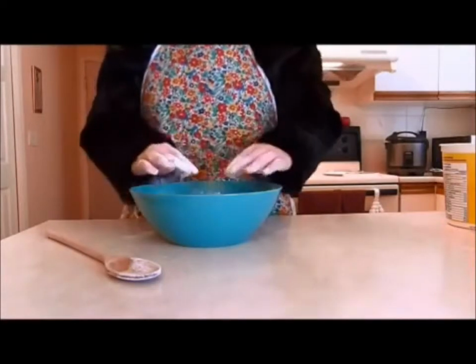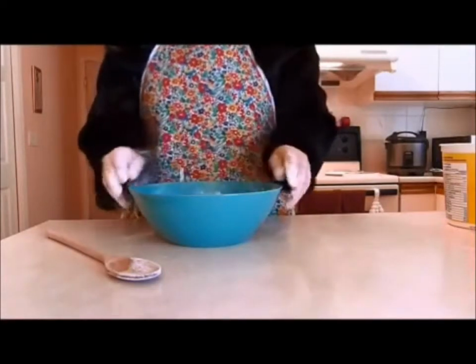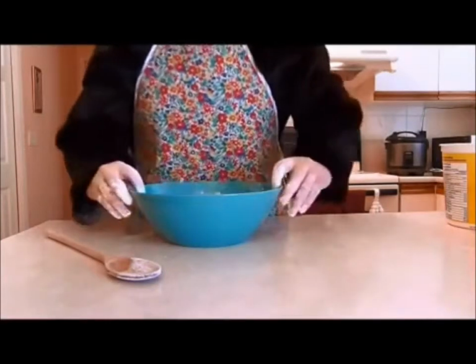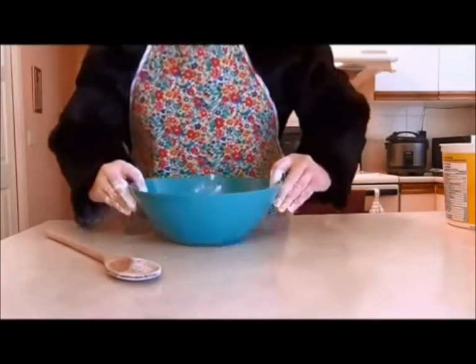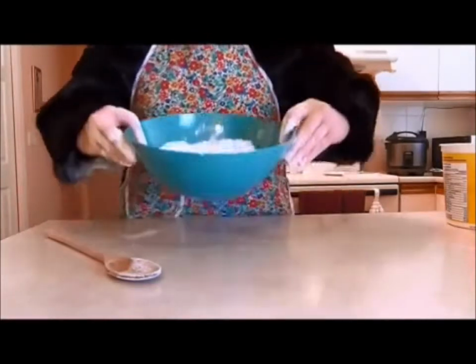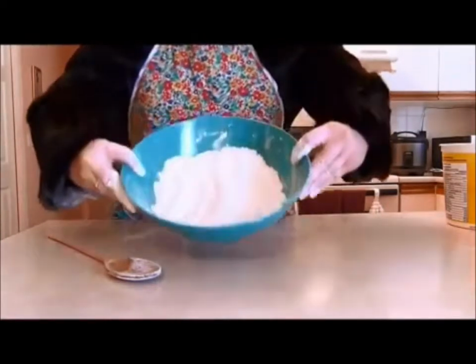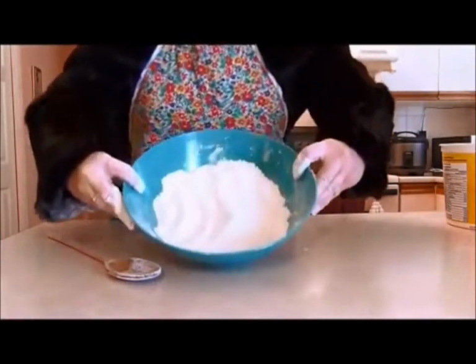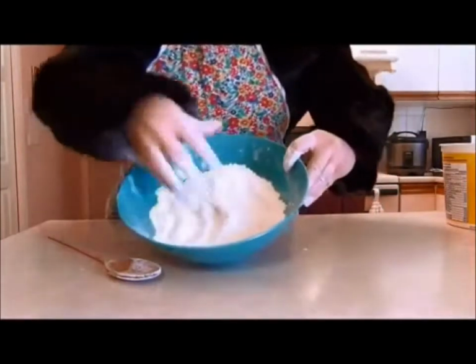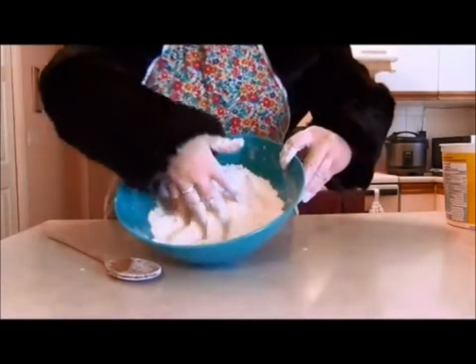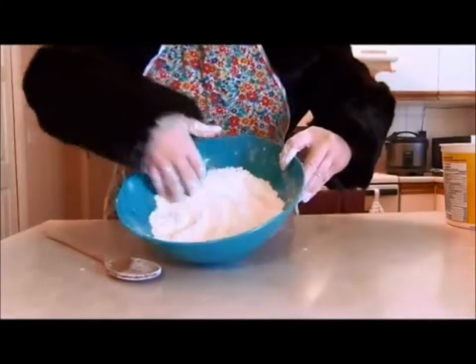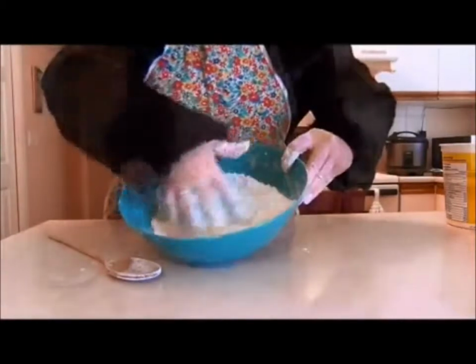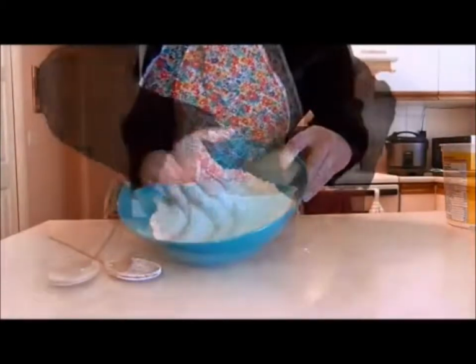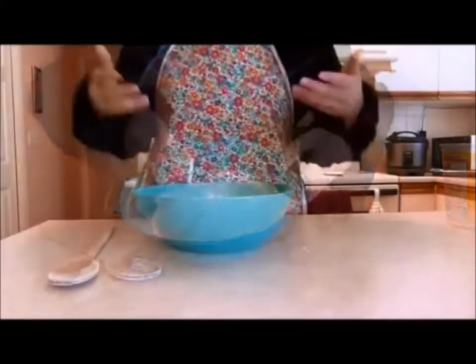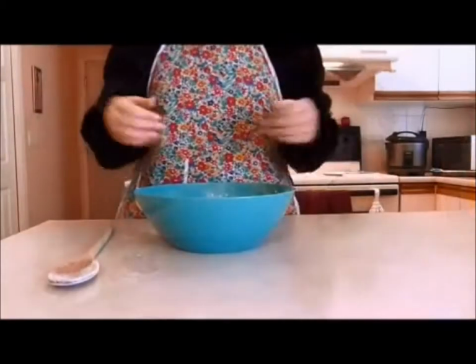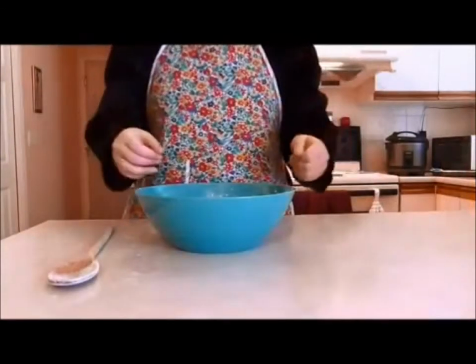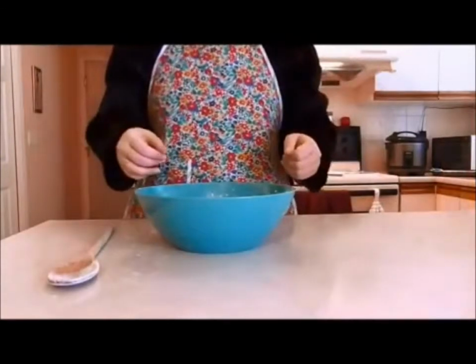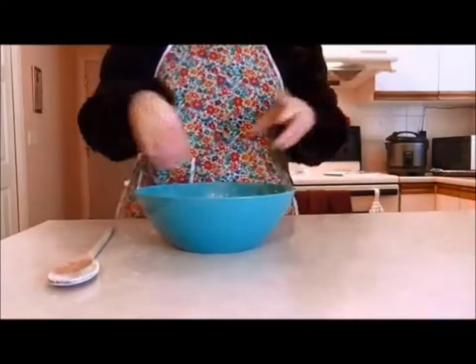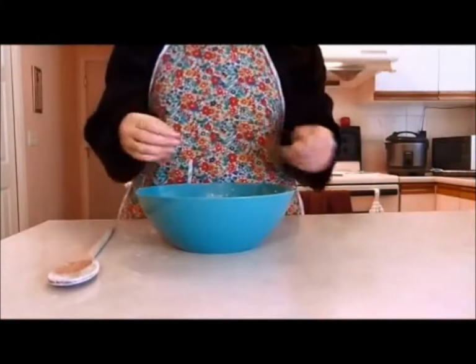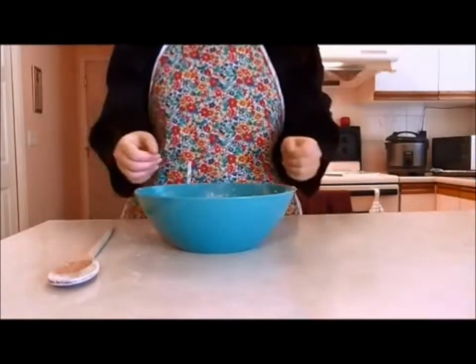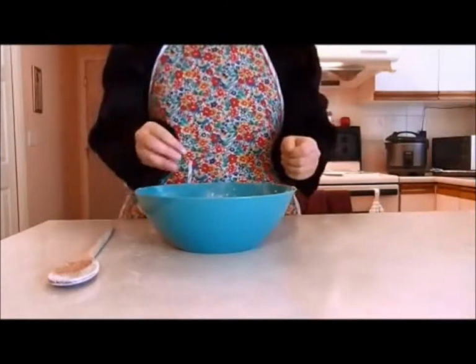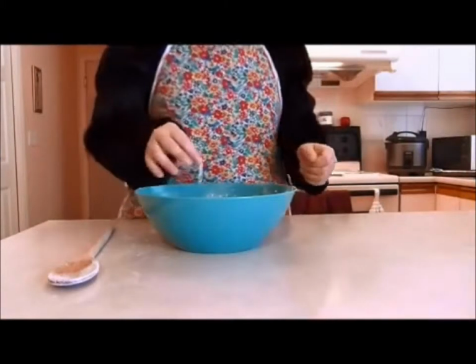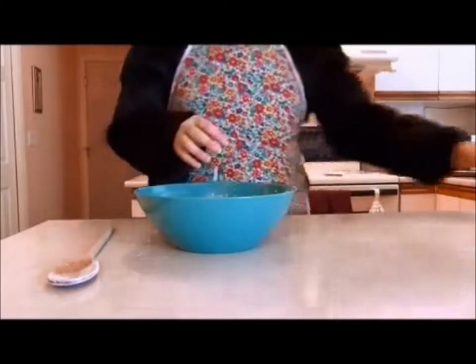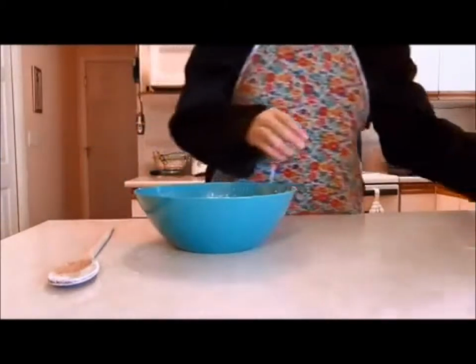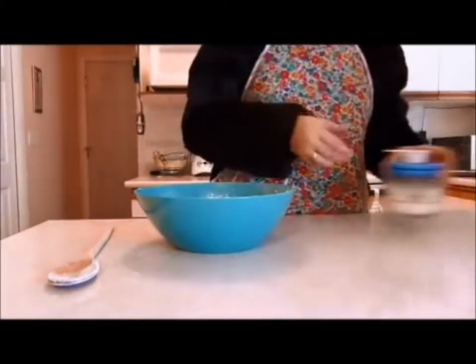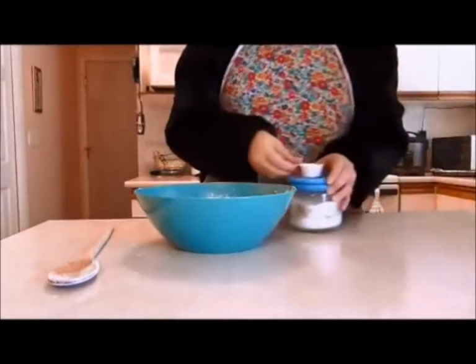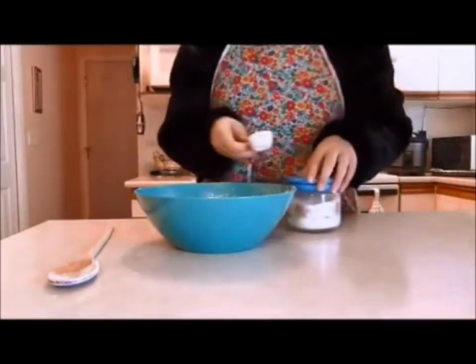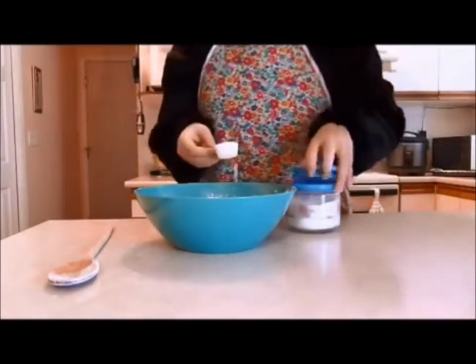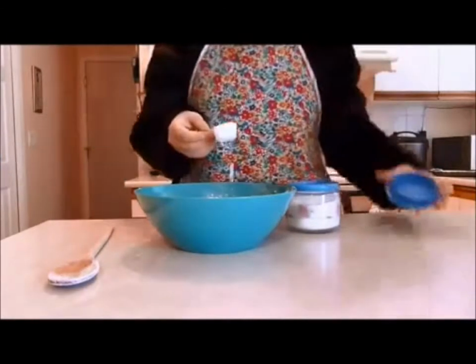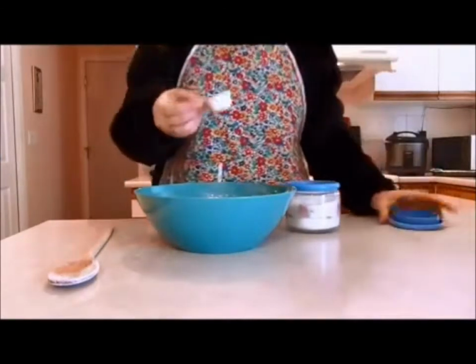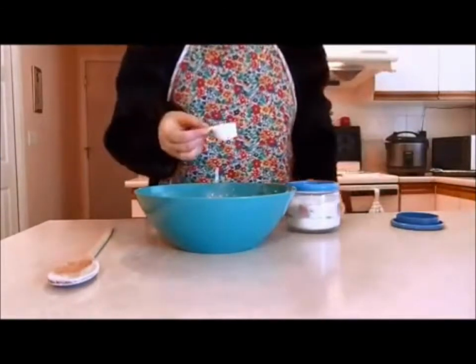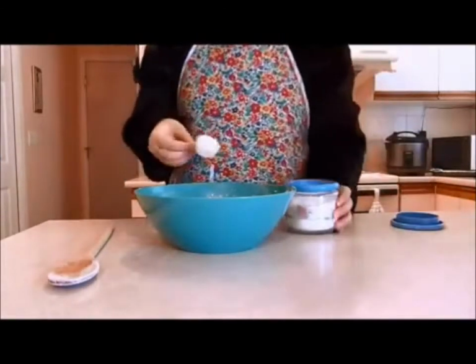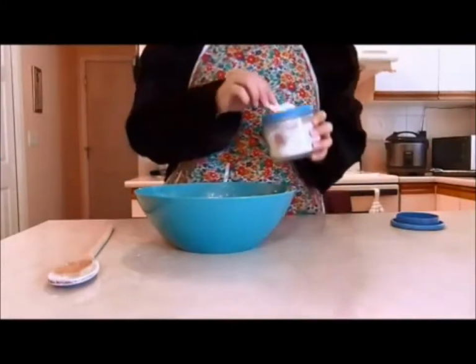The end result should look something like this. After you have gotten your flour into a breadcrumbs sort of looking mixture, take your sugar and add four and a half tablespoons of it.